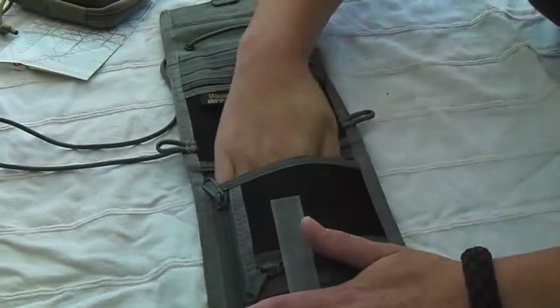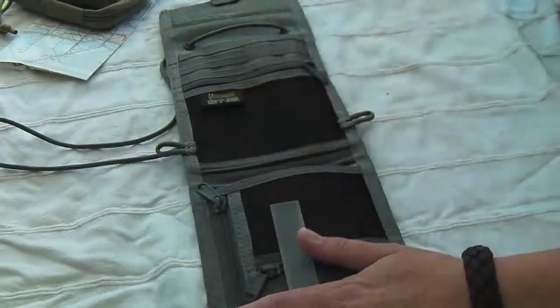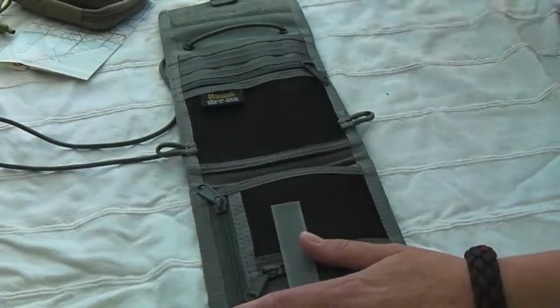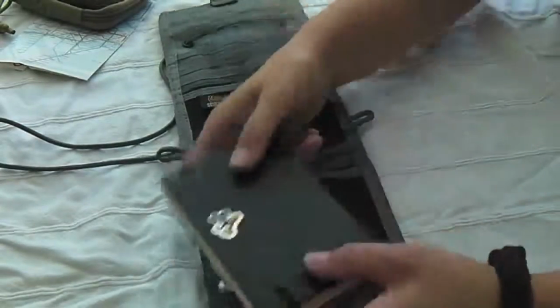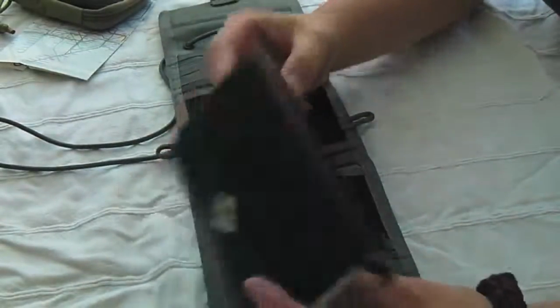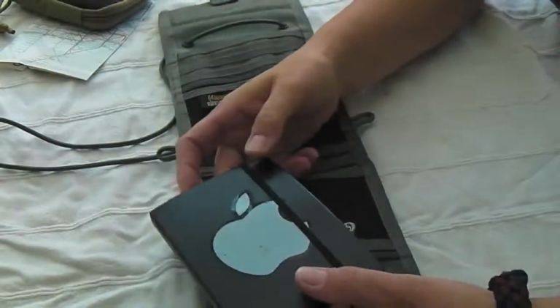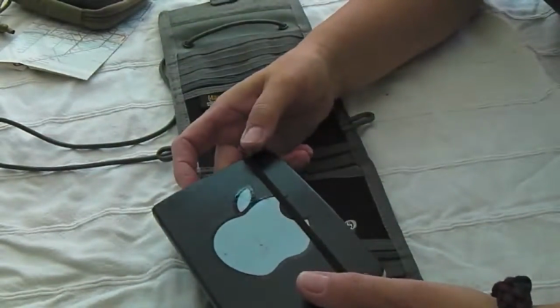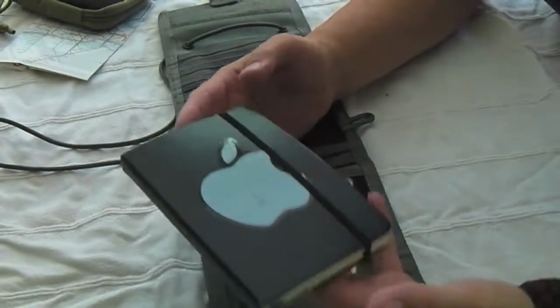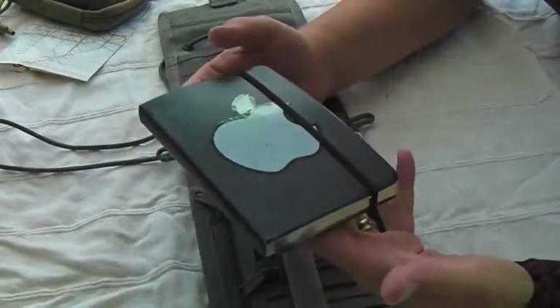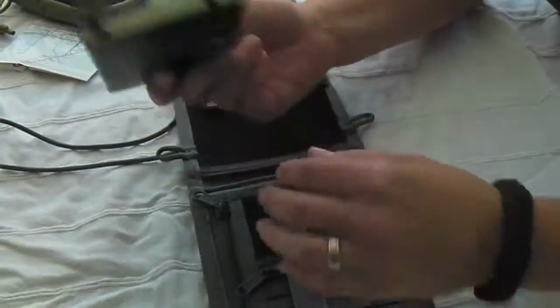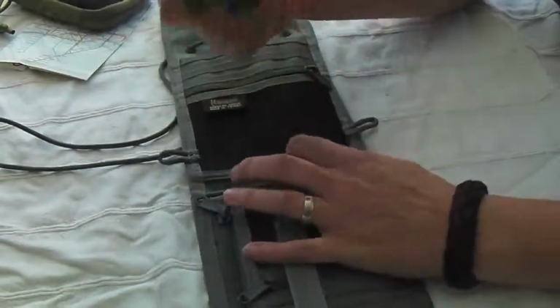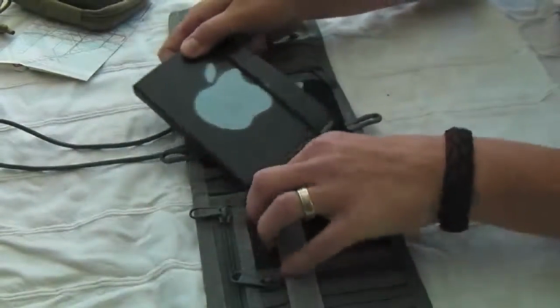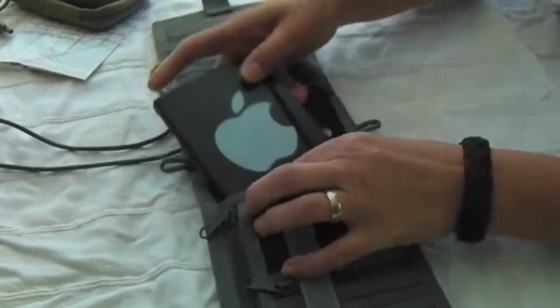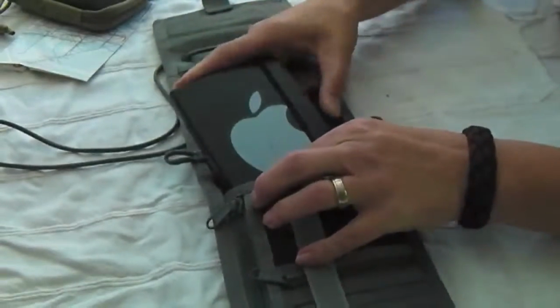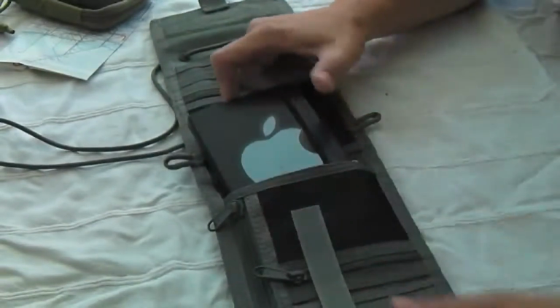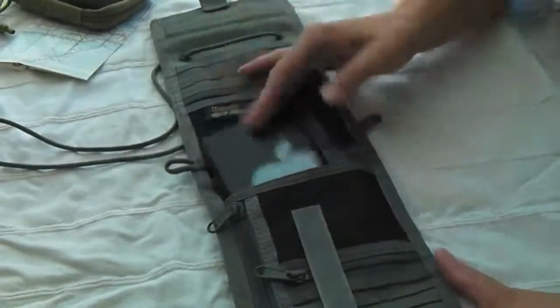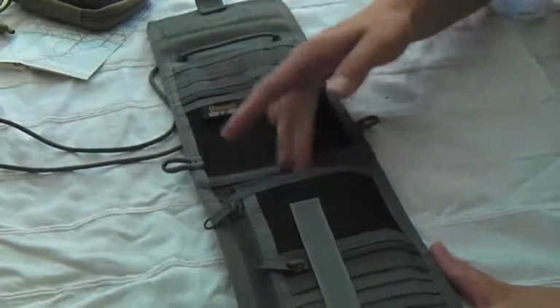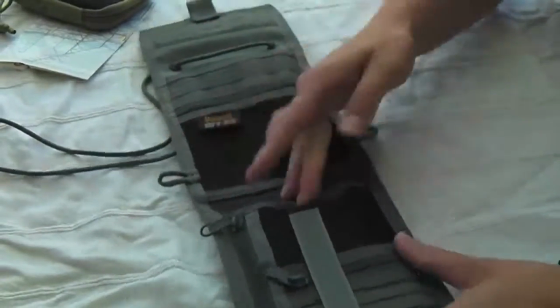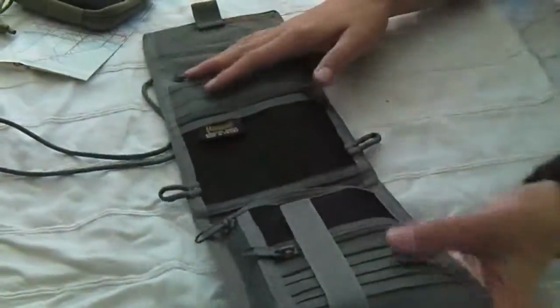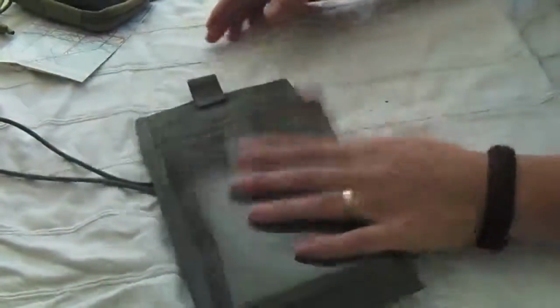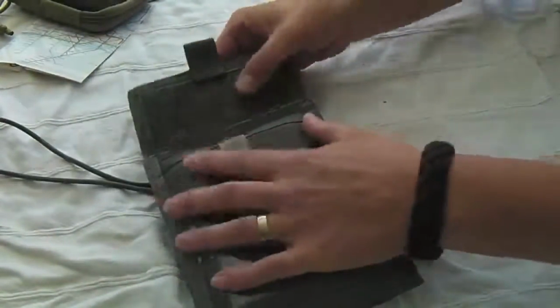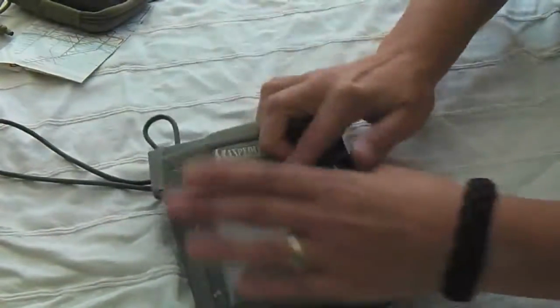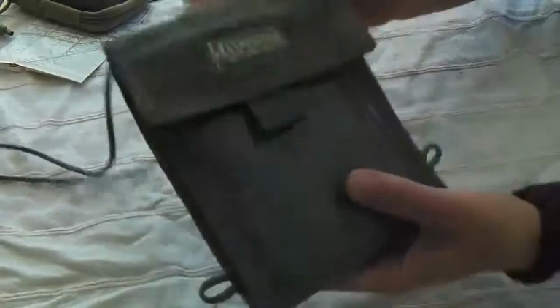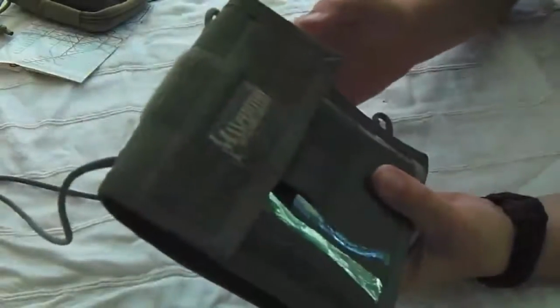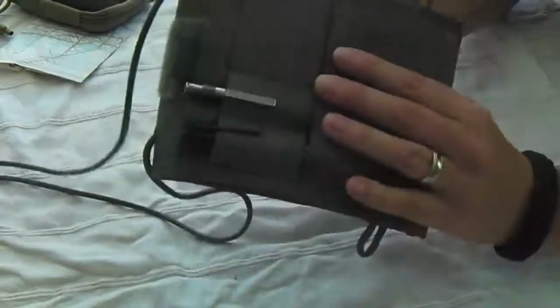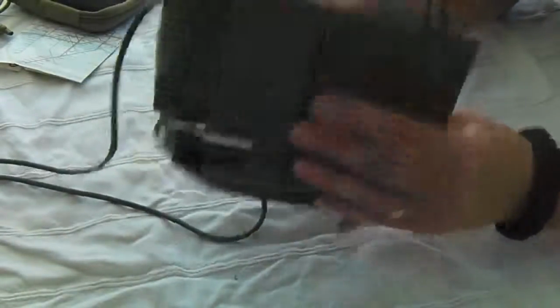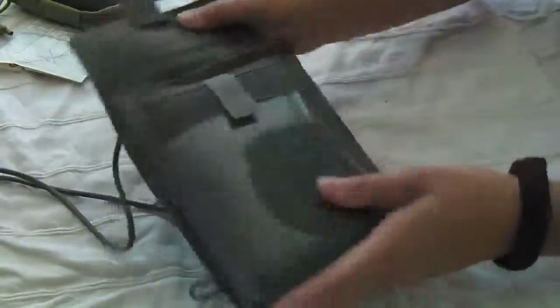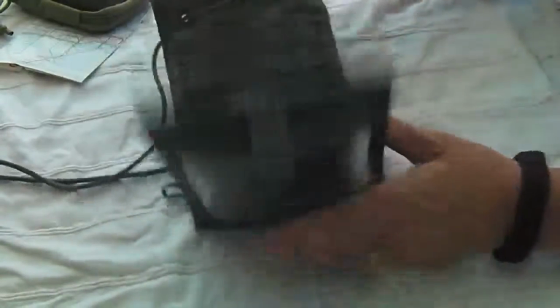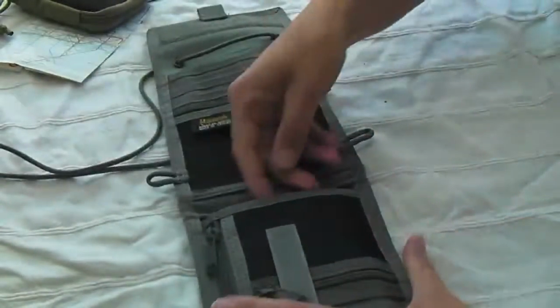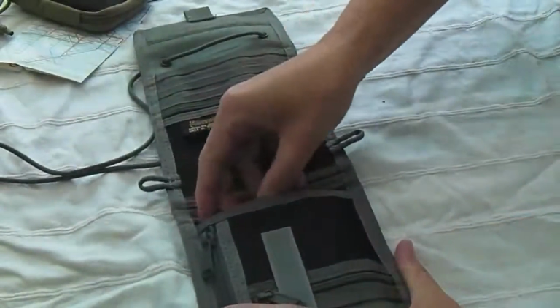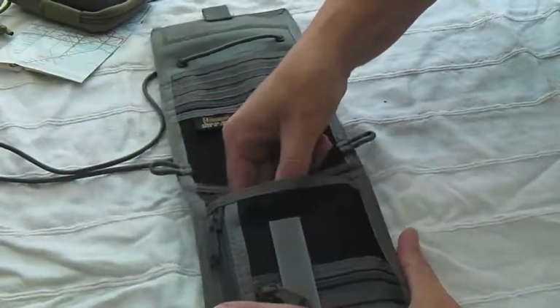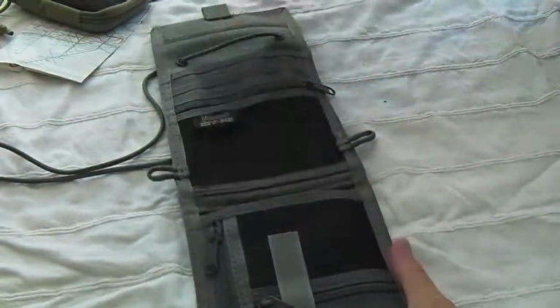I brought some props — this is a Moleskine notebook, and the Moleskine fits in there, which is kind of cool.